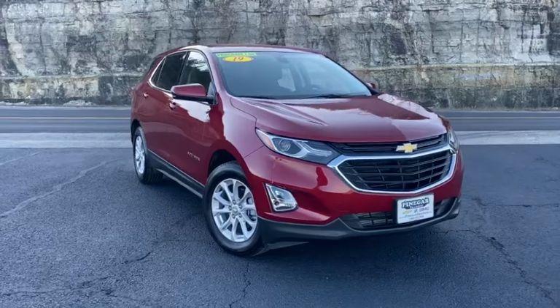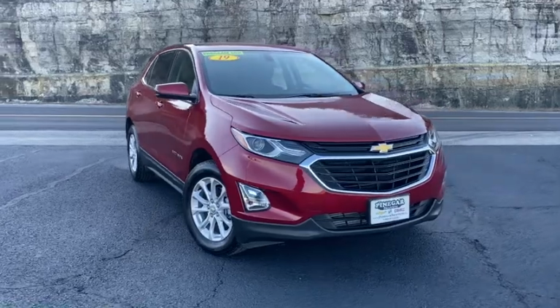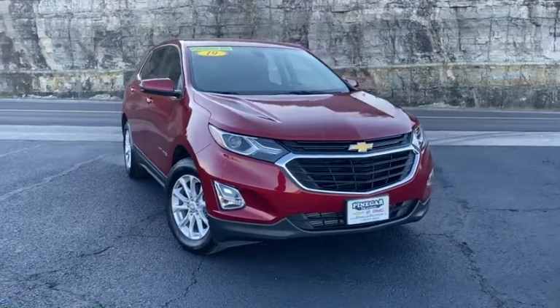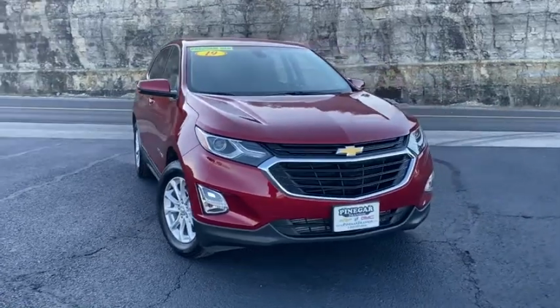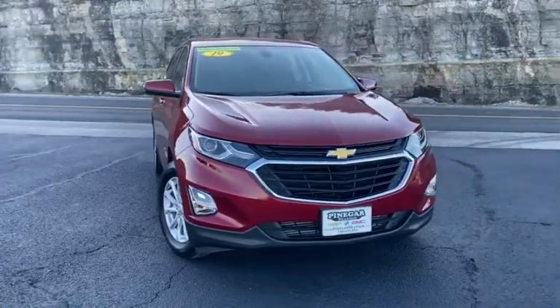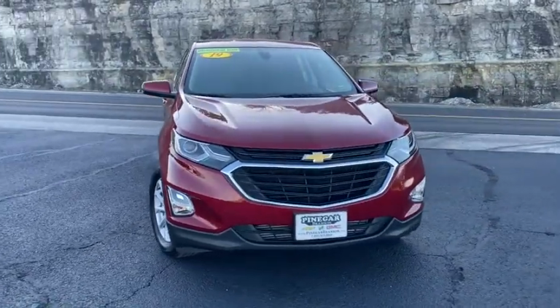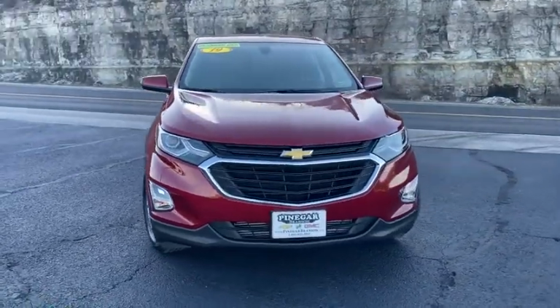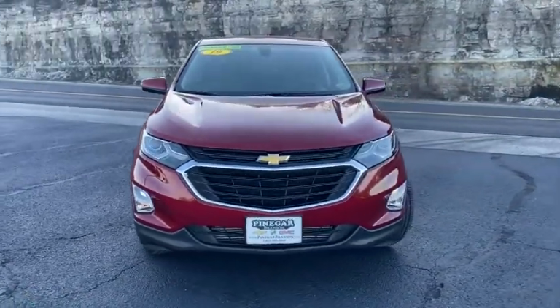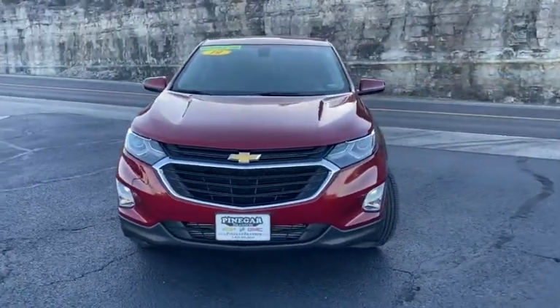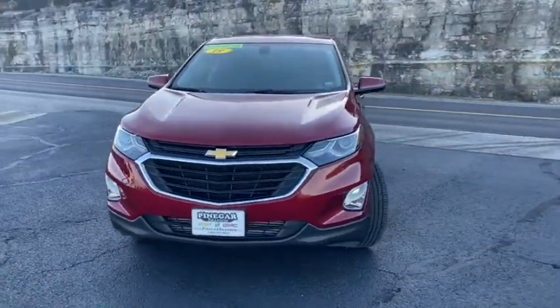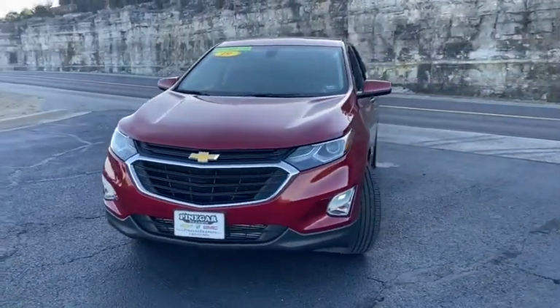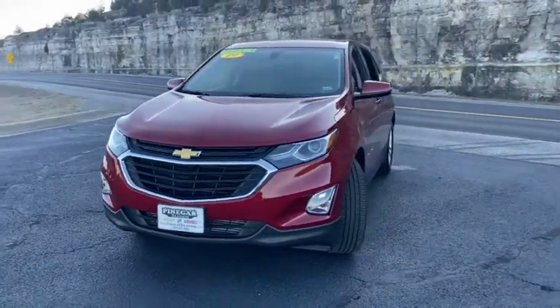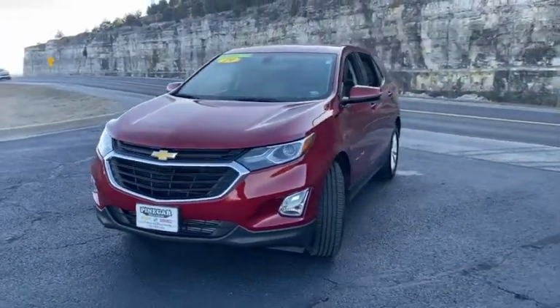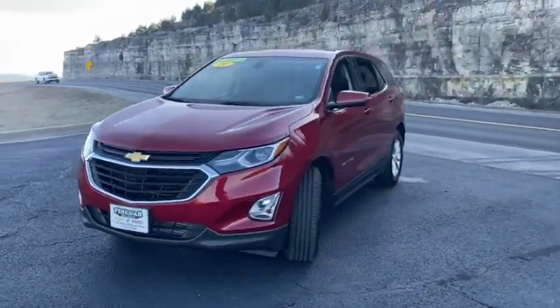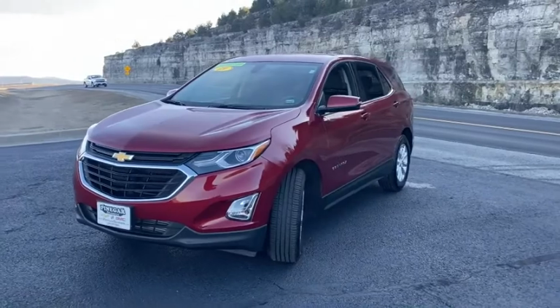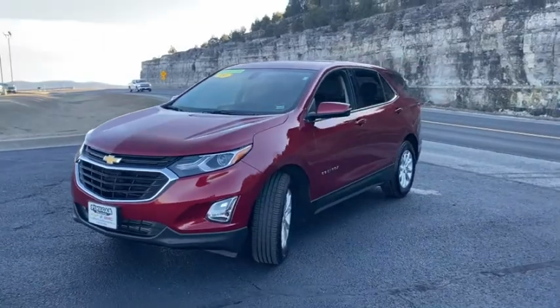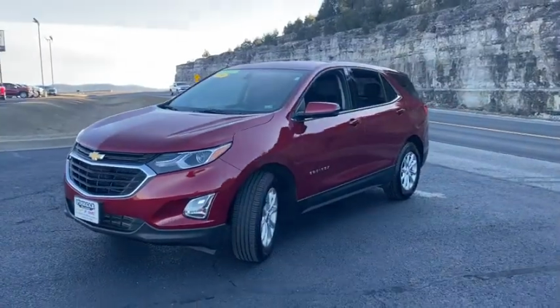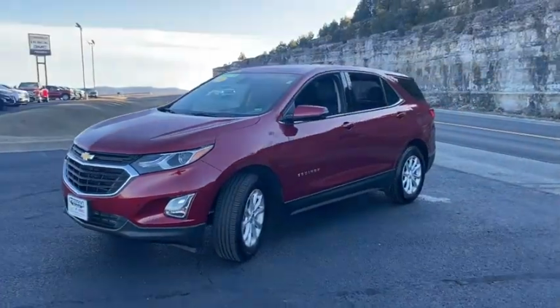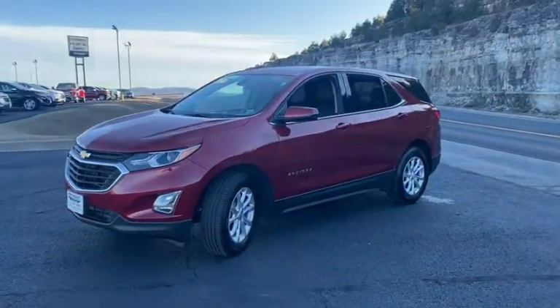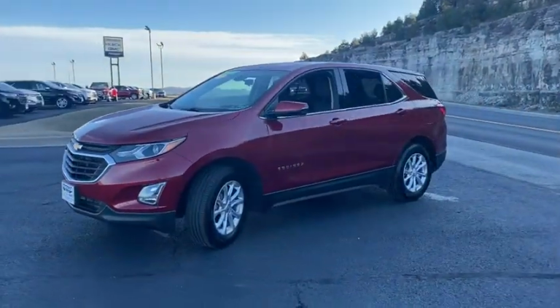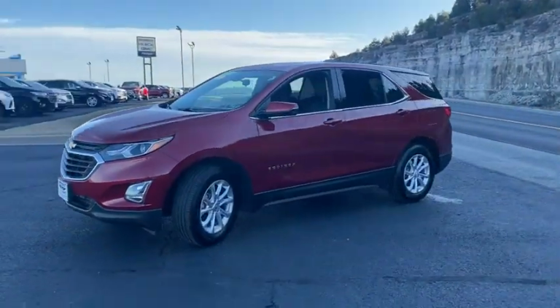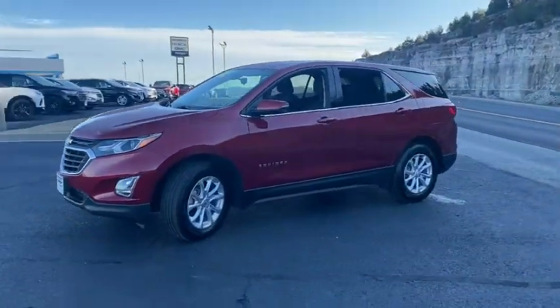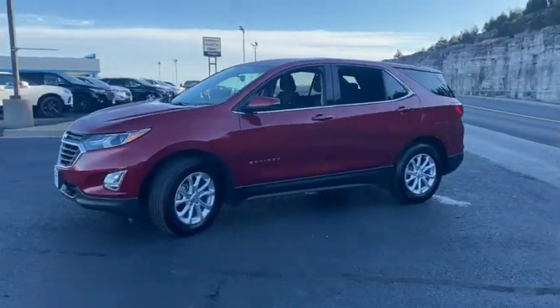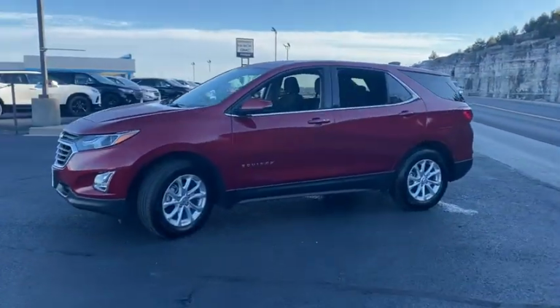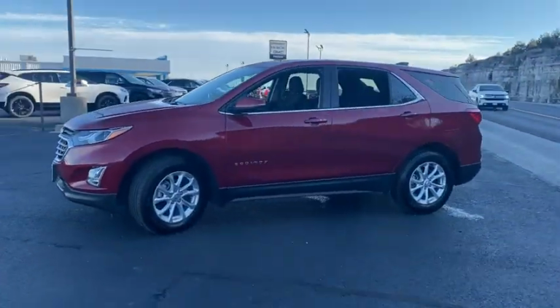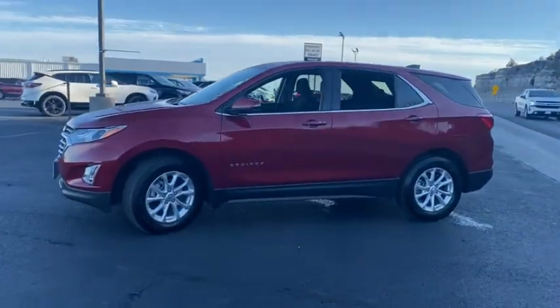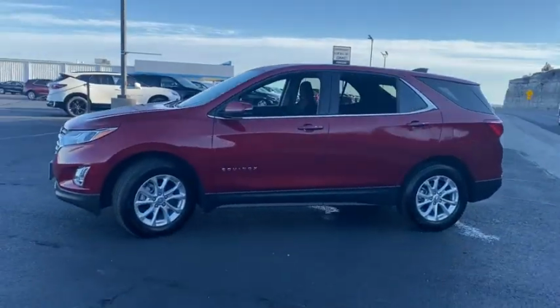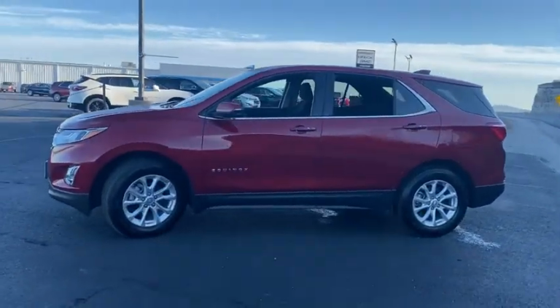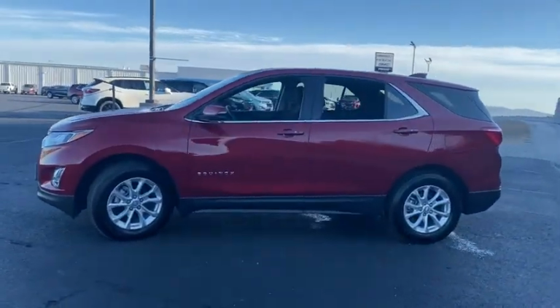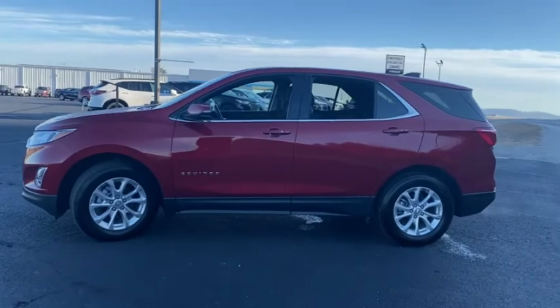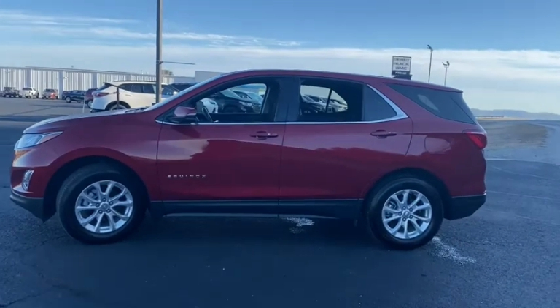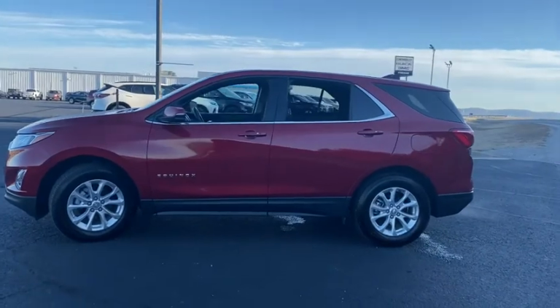Looking for the right vehicle? Check out the 2019 Chevrolet Equinox. Fuel efficiency, safety, and value equals the Chevy Equinox. This vehicle has less than 20,000 miles.